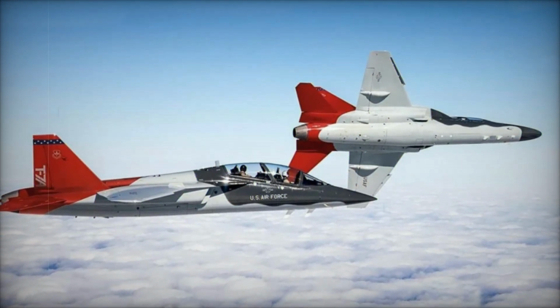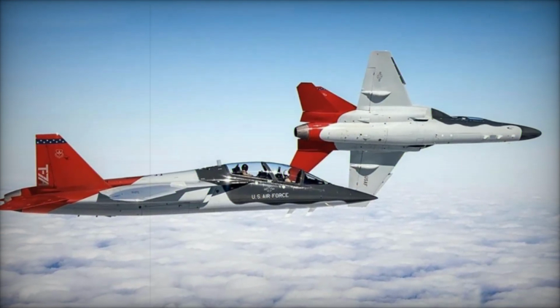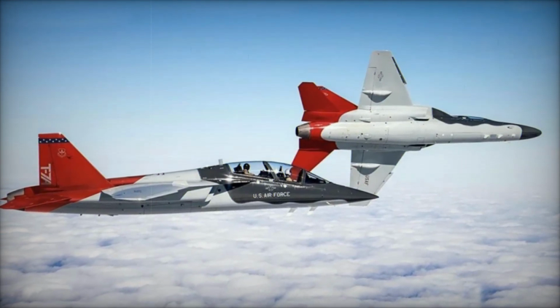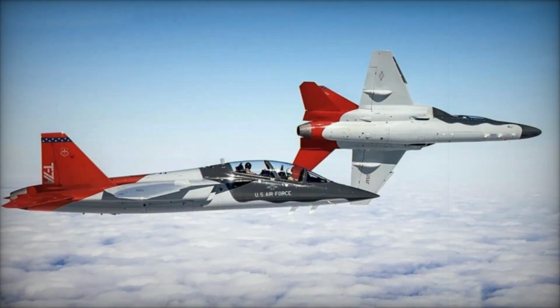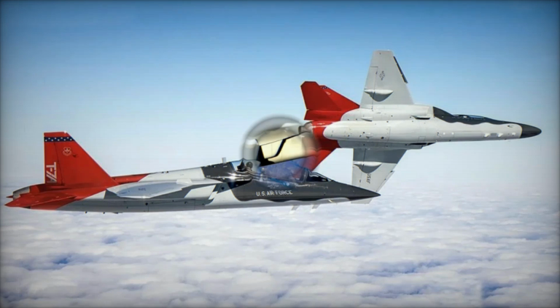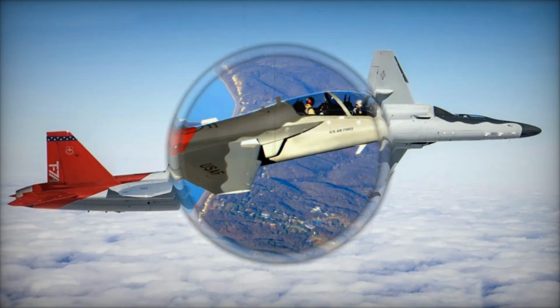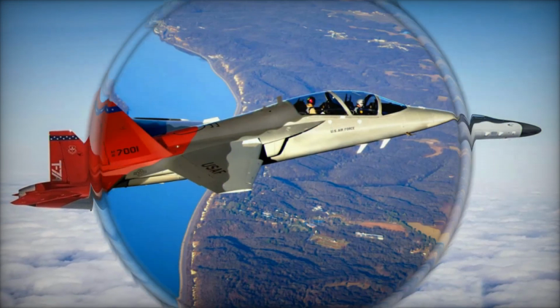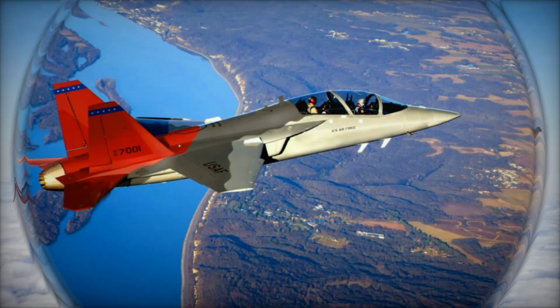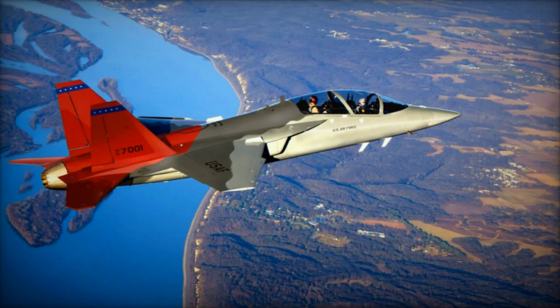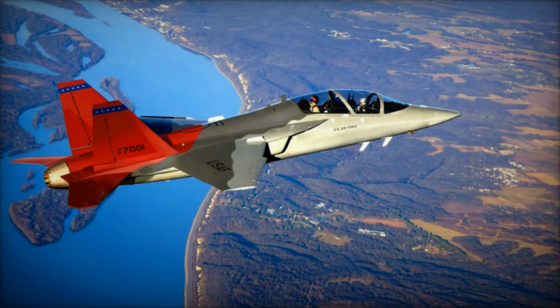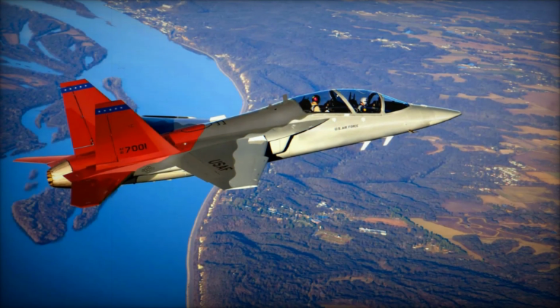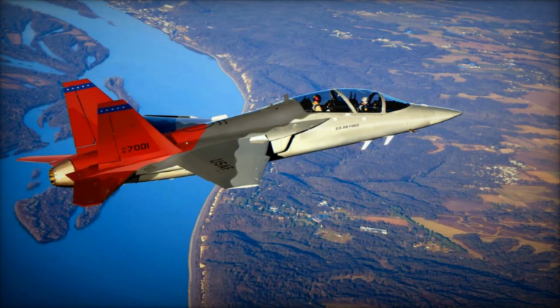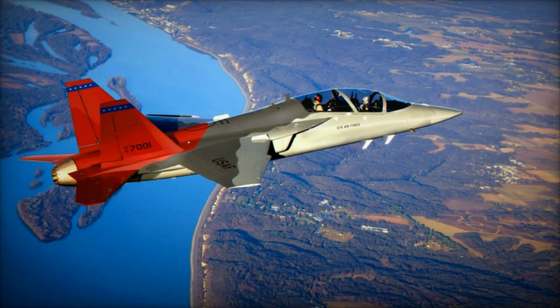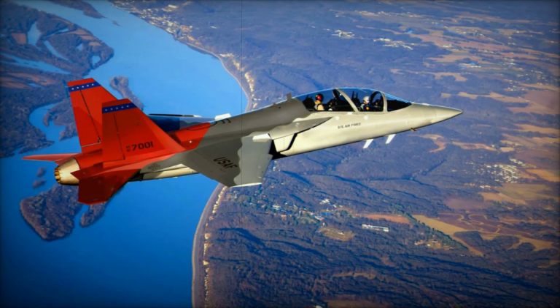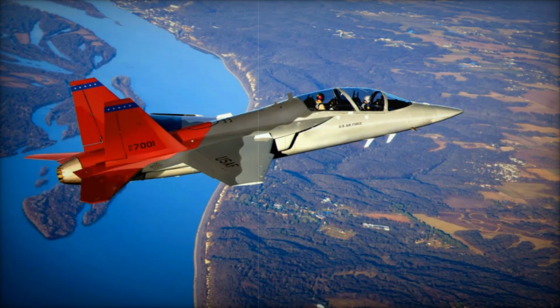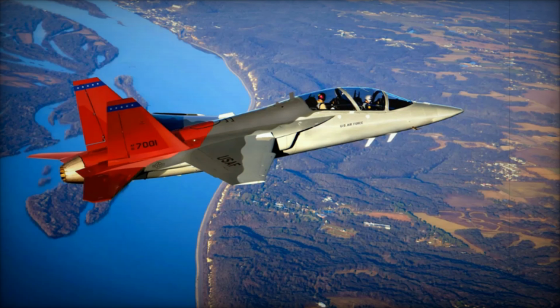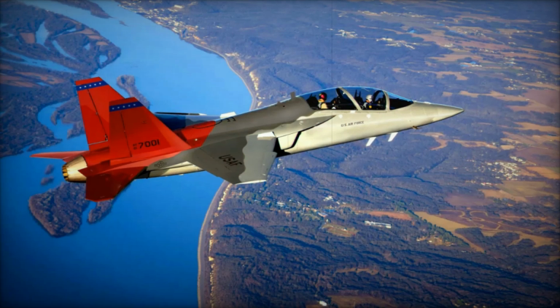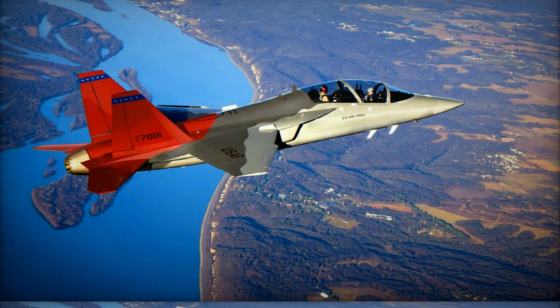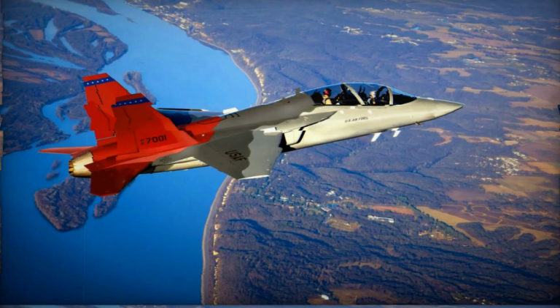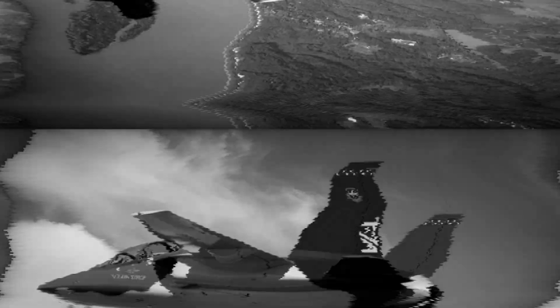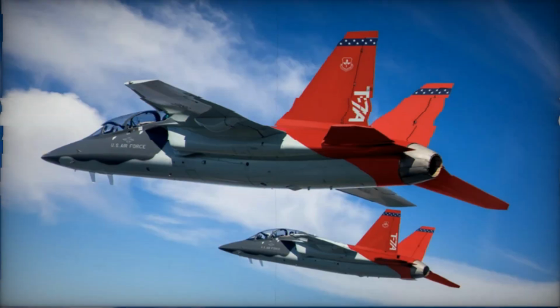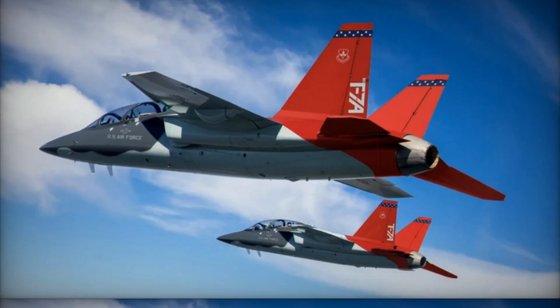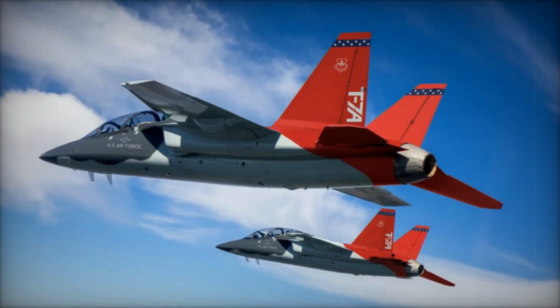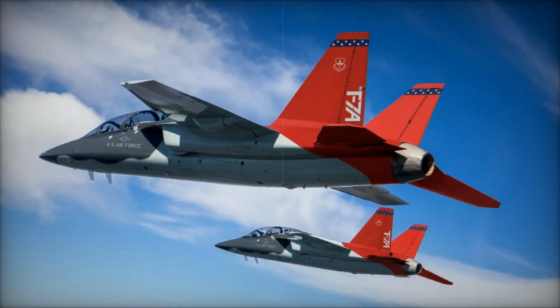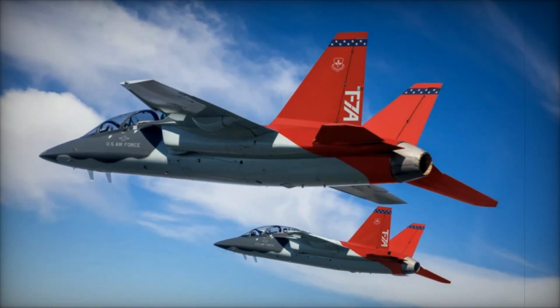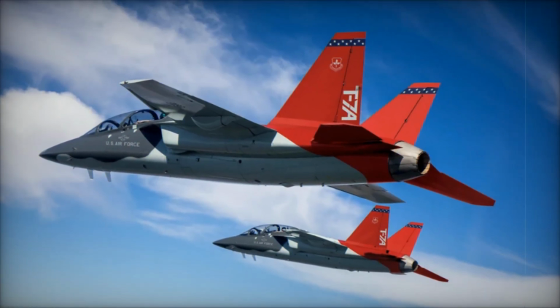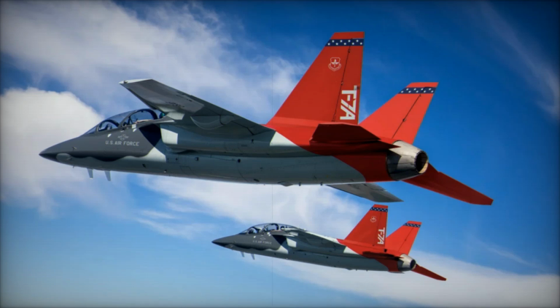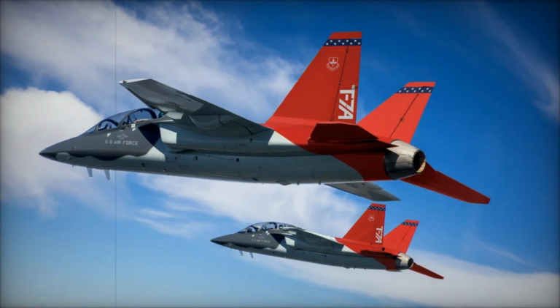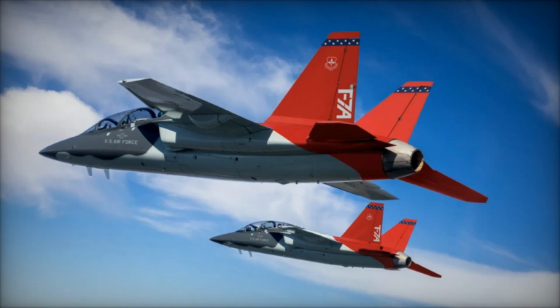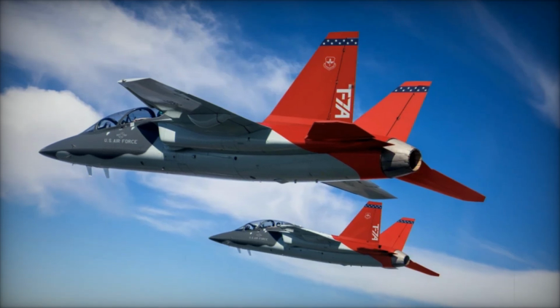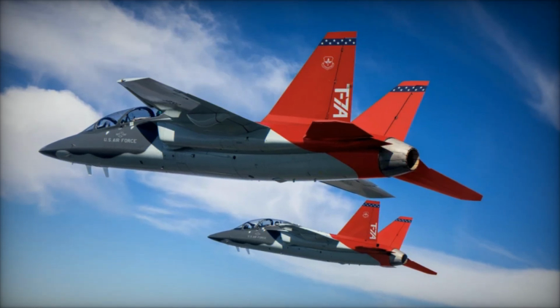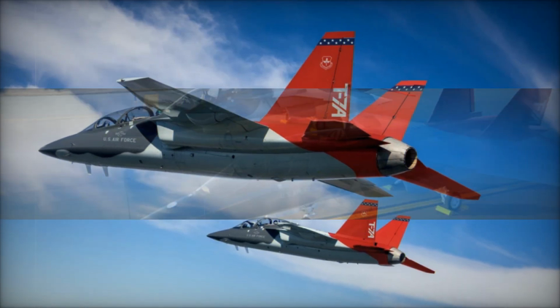The T-7A's iconic Red Hawk name and its red-tailed livery pay tribute to the Tuskegee Airmen, the first African-American military aviators in U.S. history. This homage highlights the Air Force's commitment to diversity, excellence, and innovation.